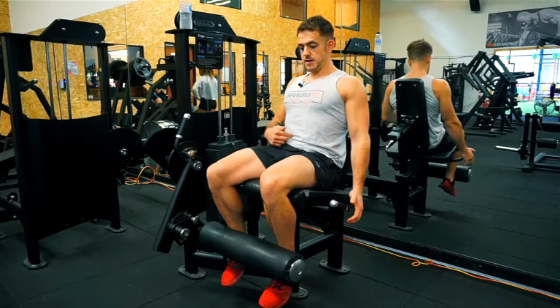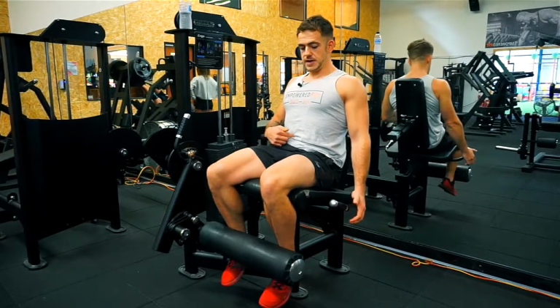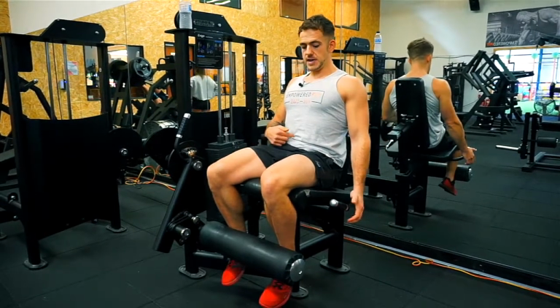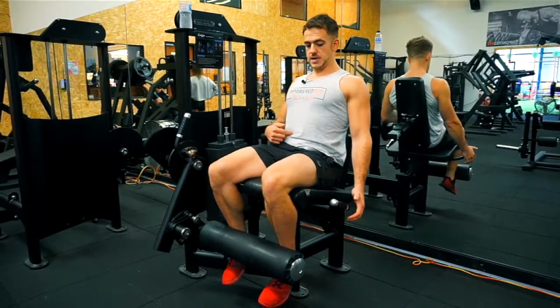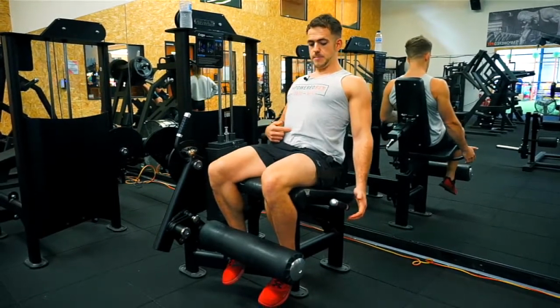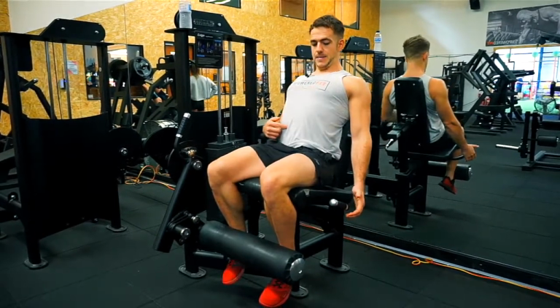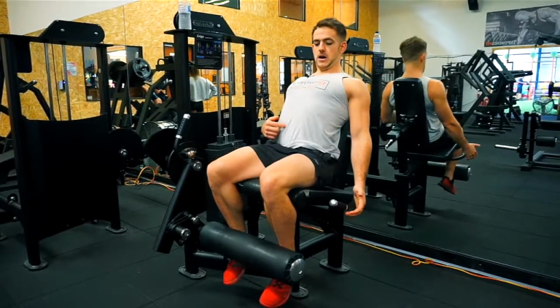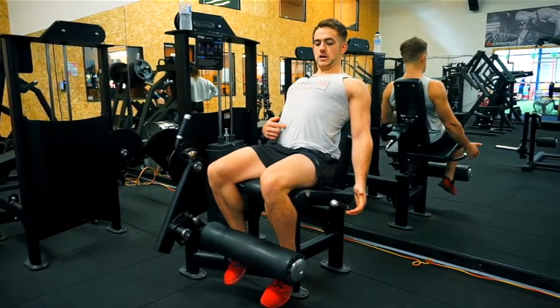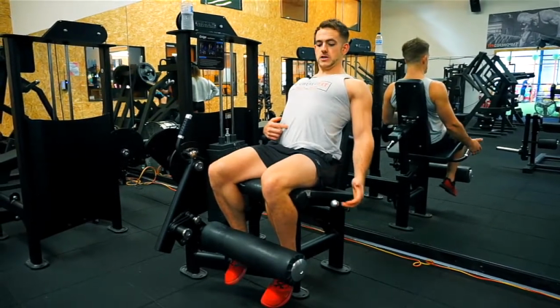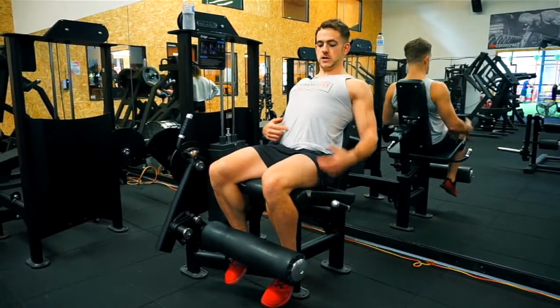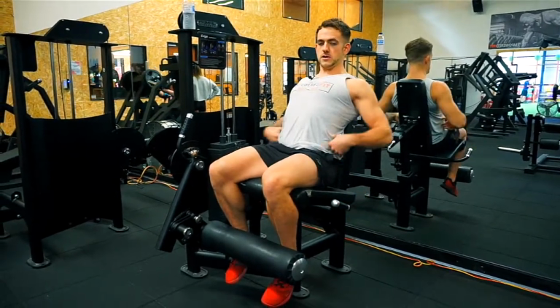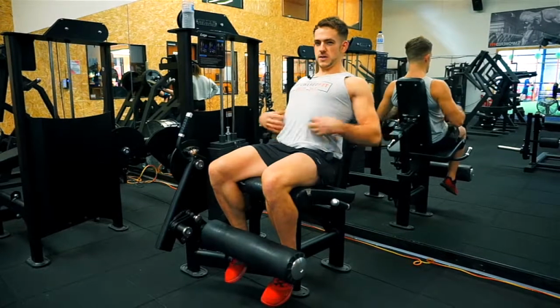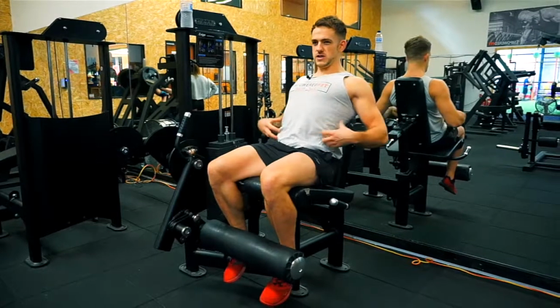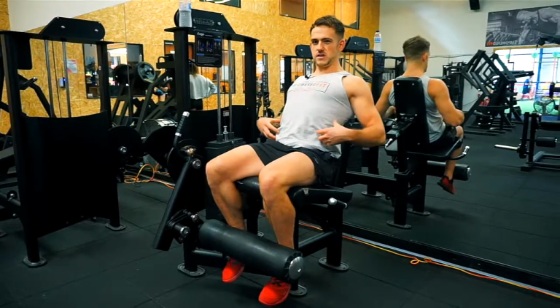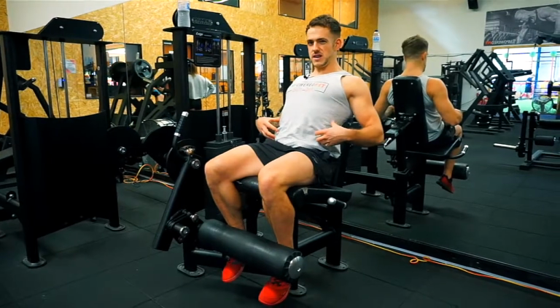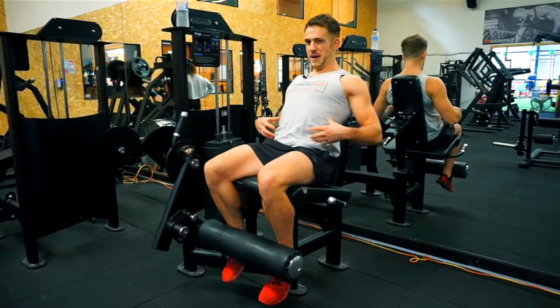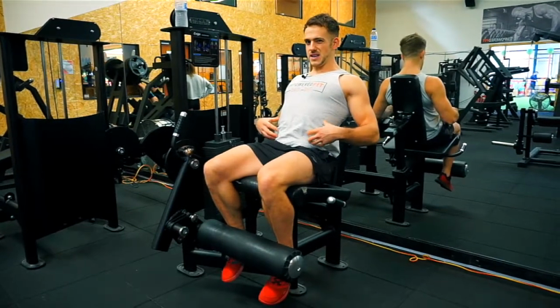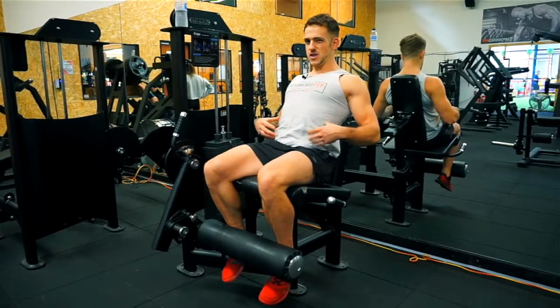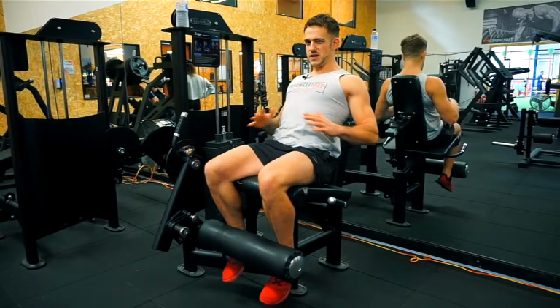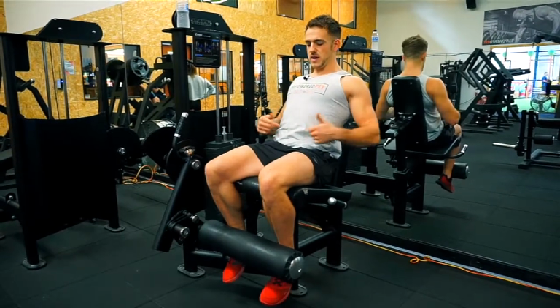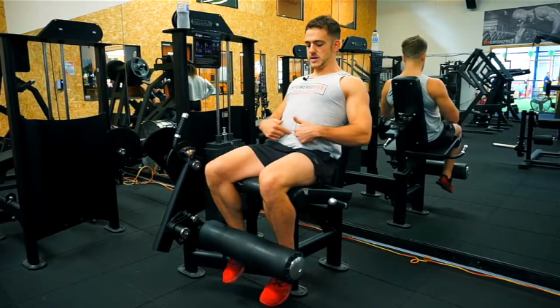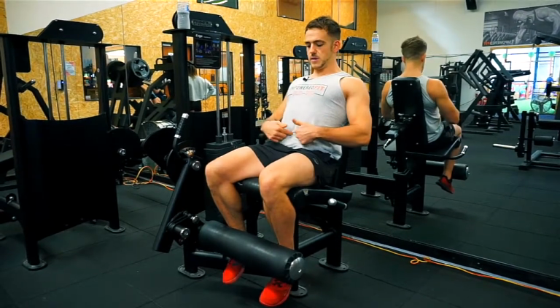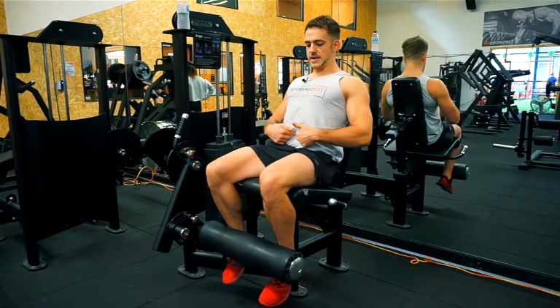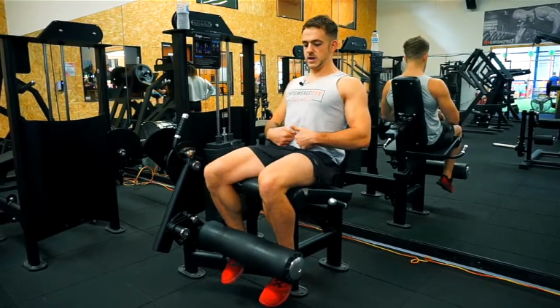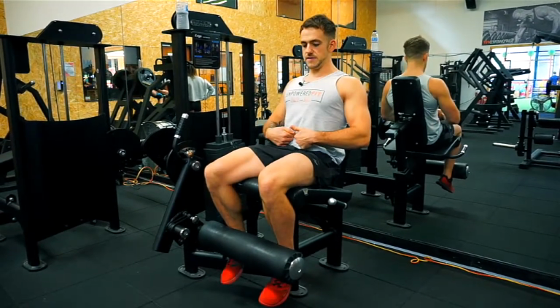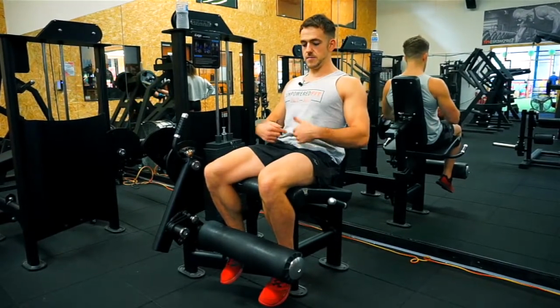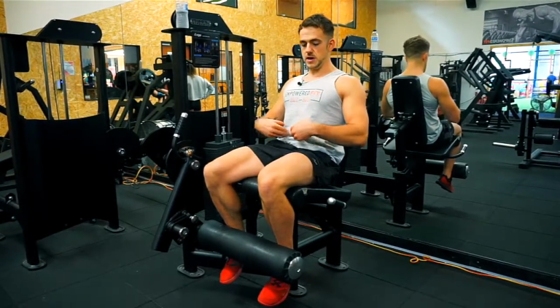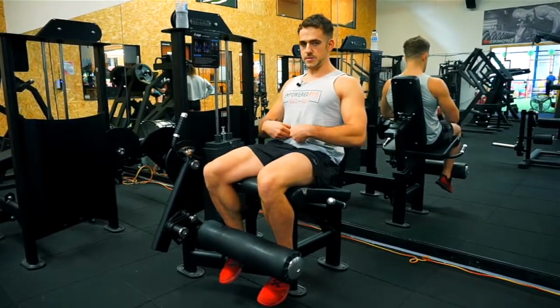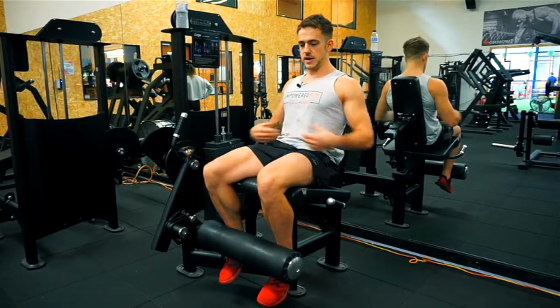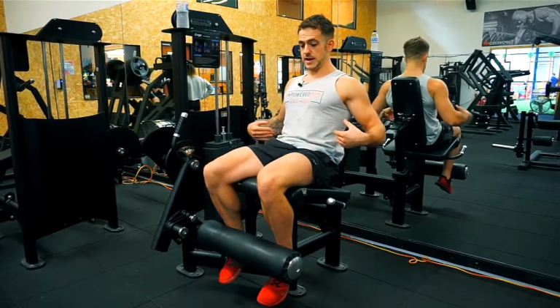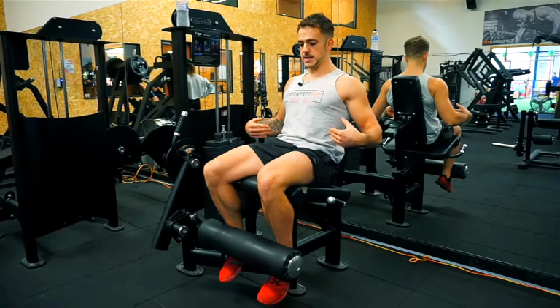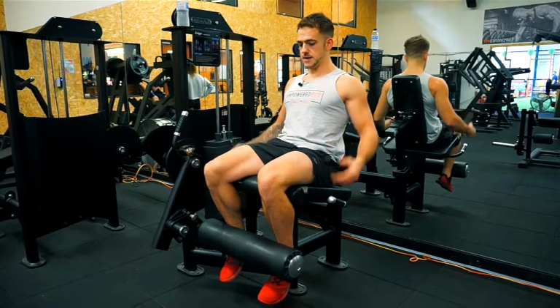Second thing I see is the back being arched — you're going to cause some issues in your back and in your core, and you don't want that. So you want your back to be nice and firm, abs tight against the seat, and shoulders back and down.